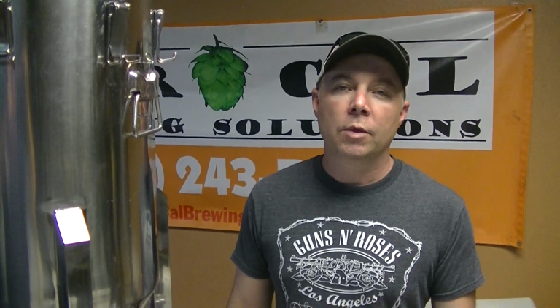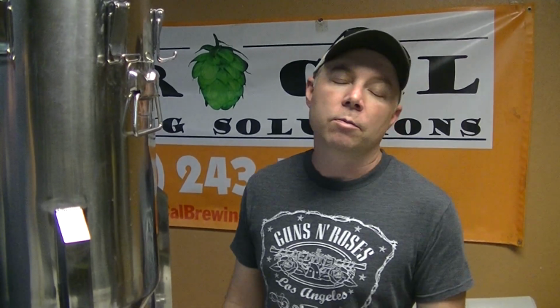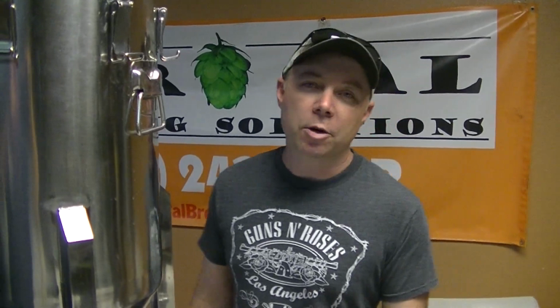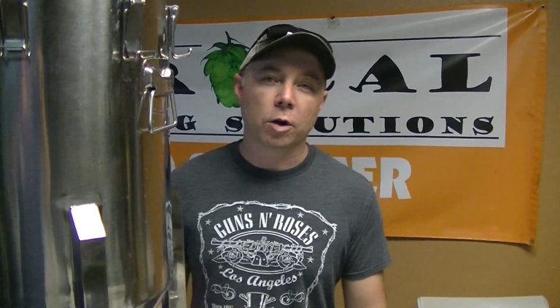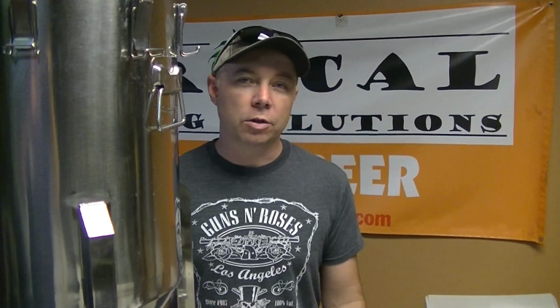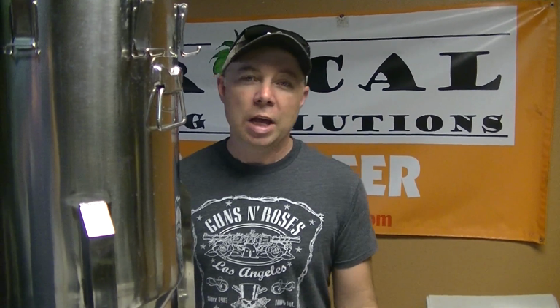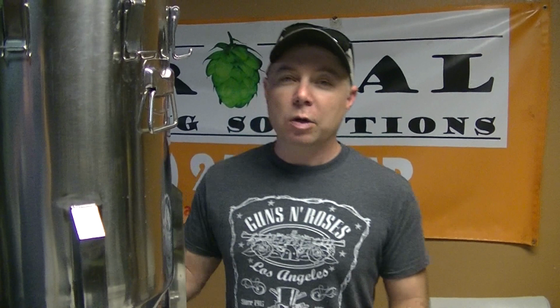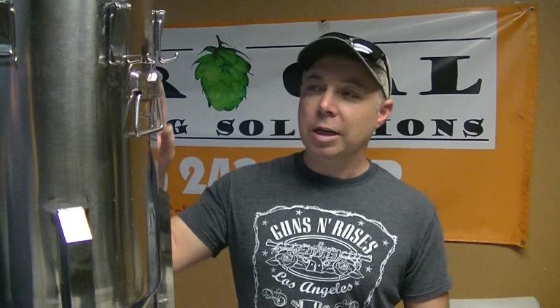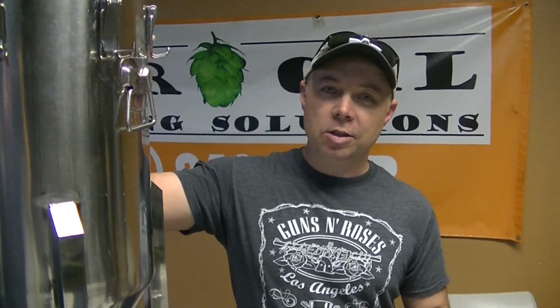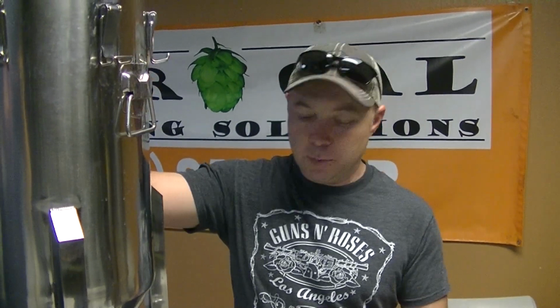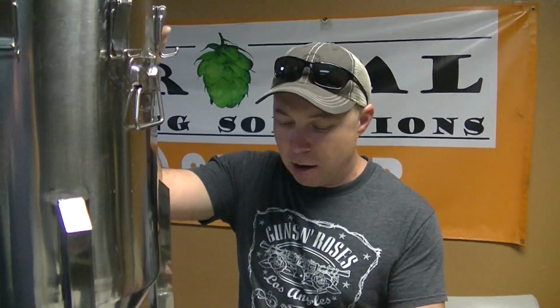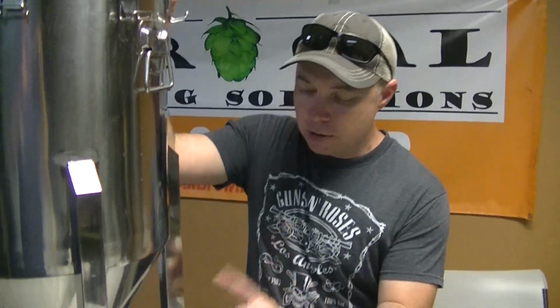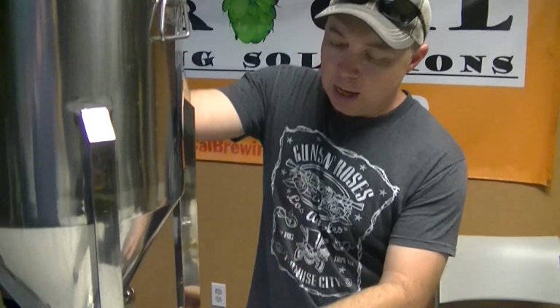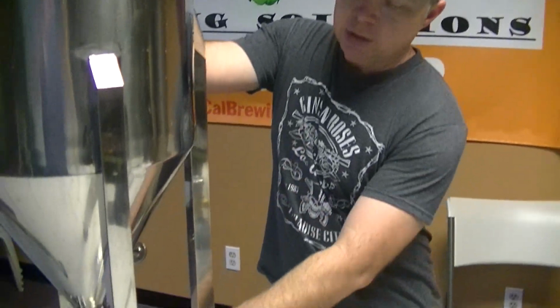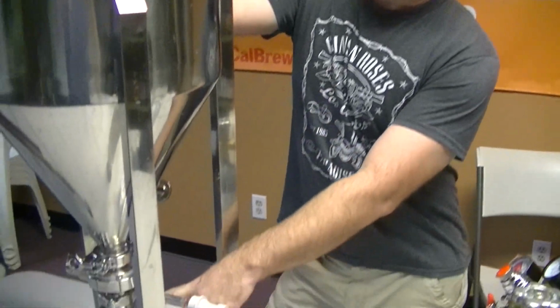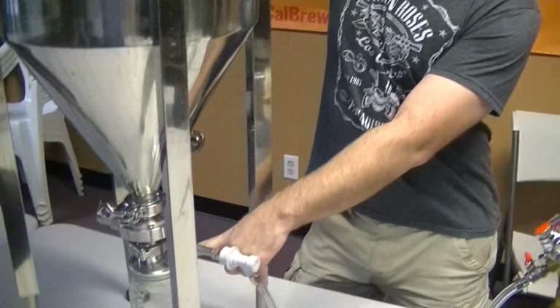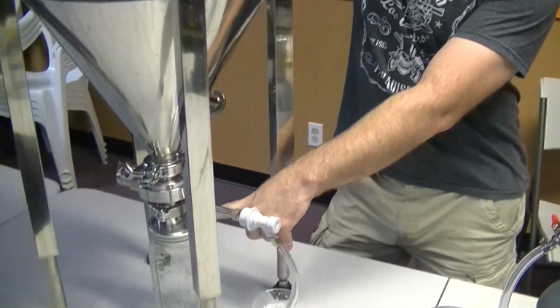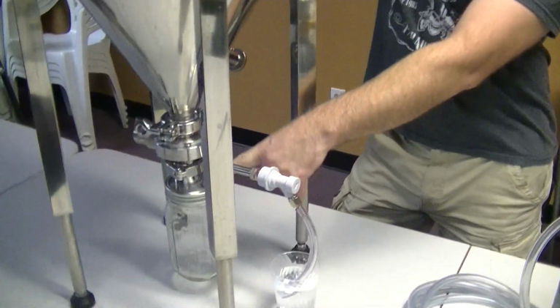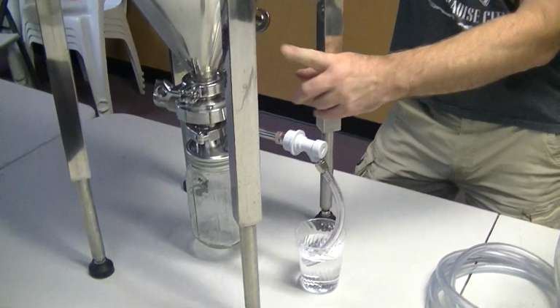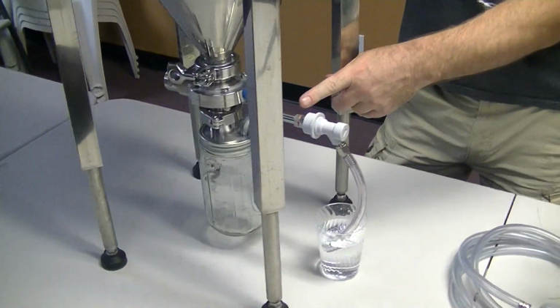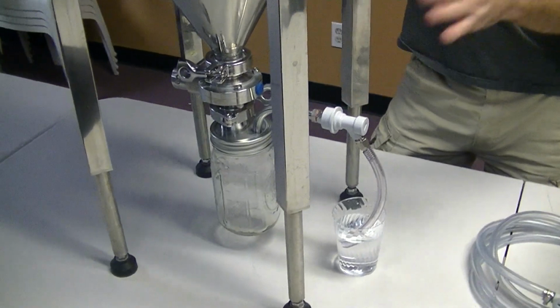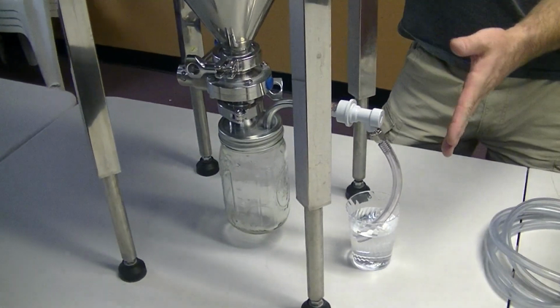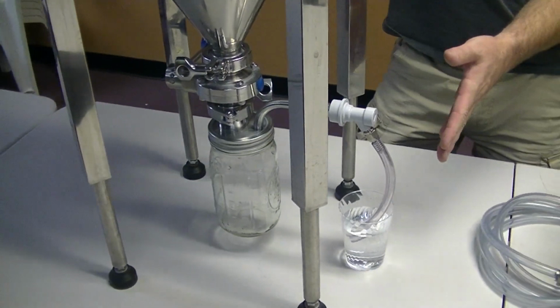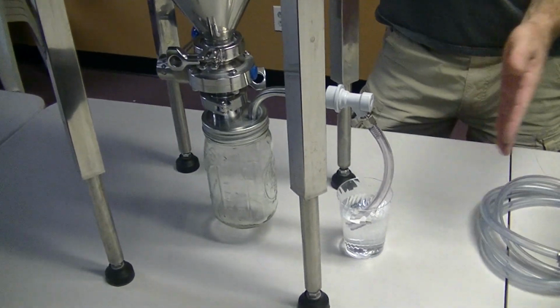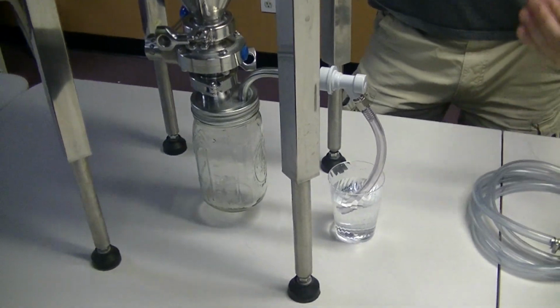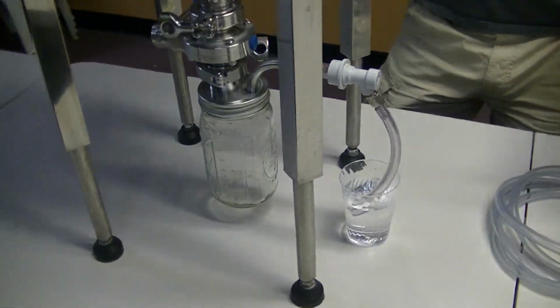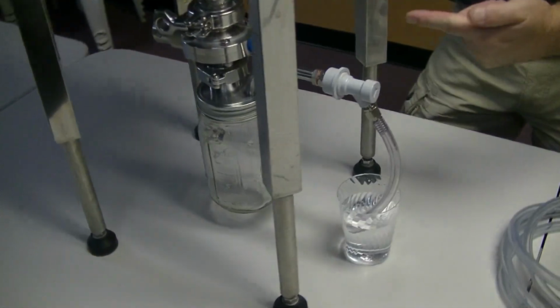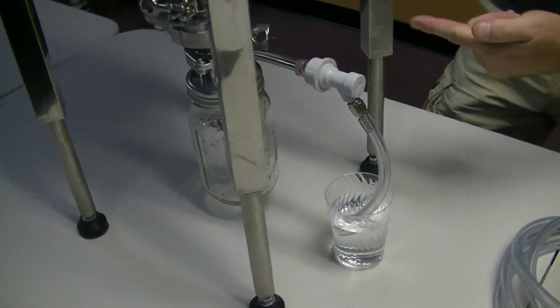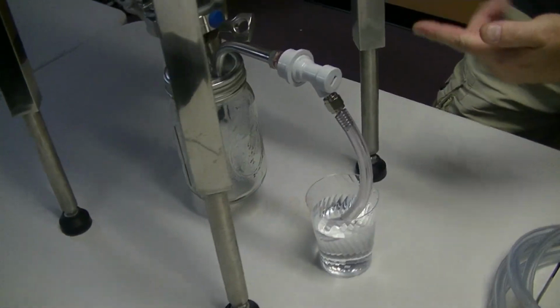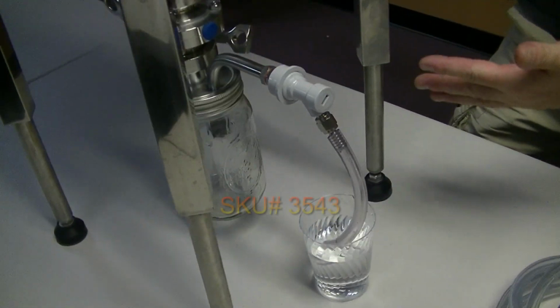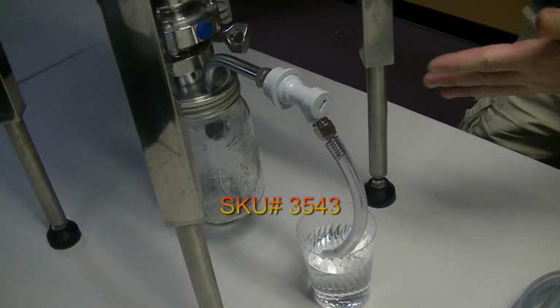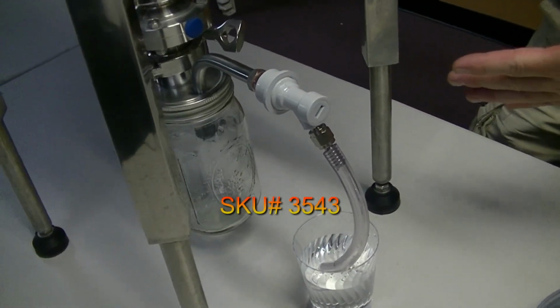Hey there, Jaybird here from NorCal Brewing Solutions. I want to talk to you guys a little bit about our new inch-and-a-half tri-clover yeast harvester with exhaust port, and the one I have shown here is with the gas and ball lock connect connected to it.